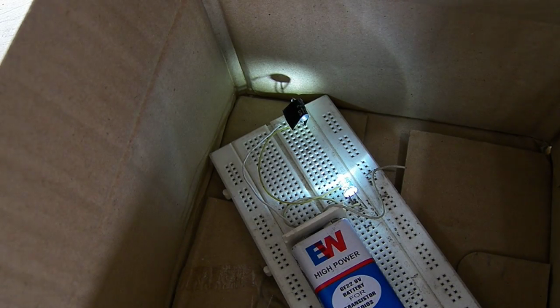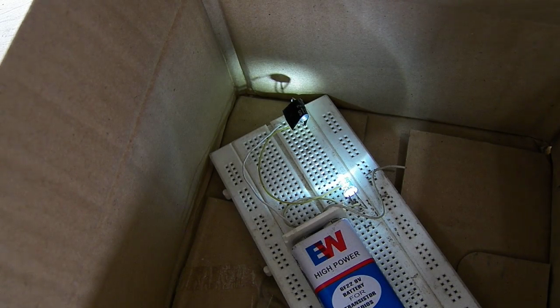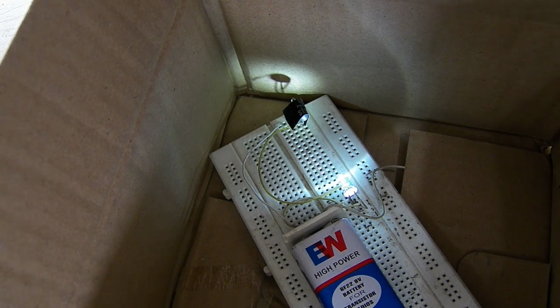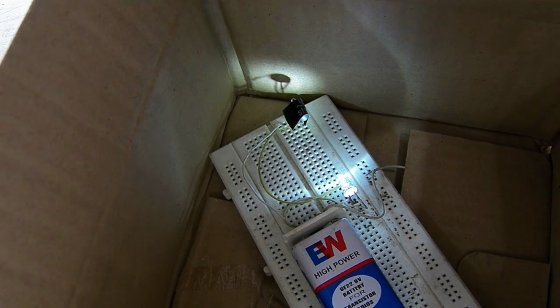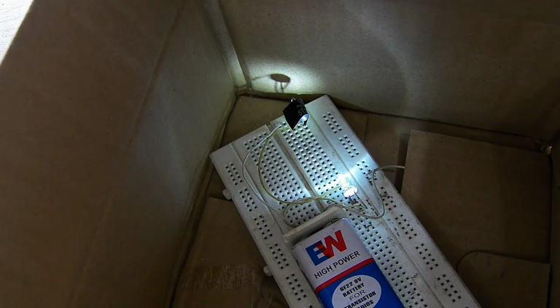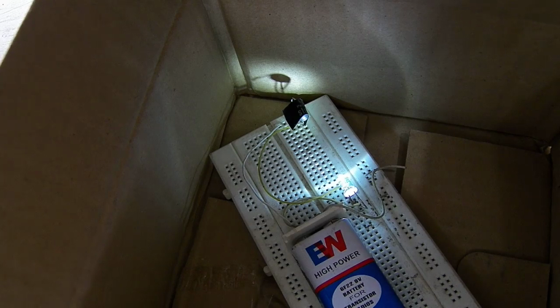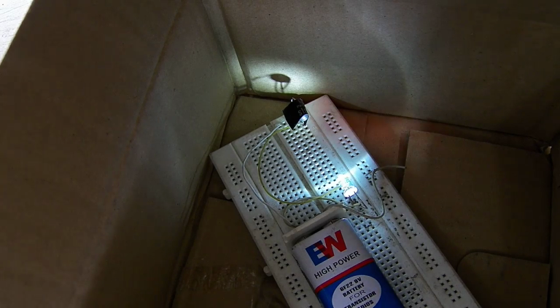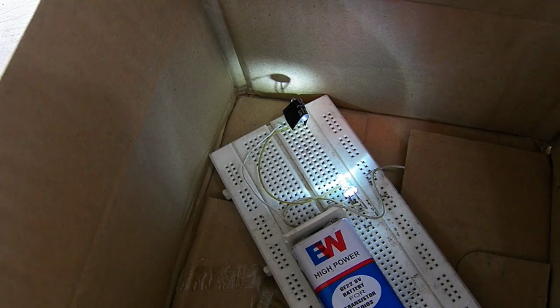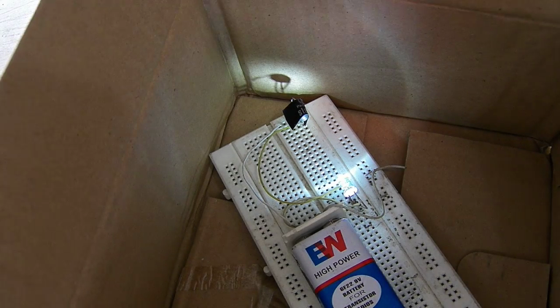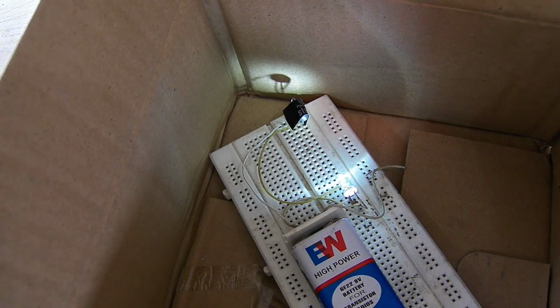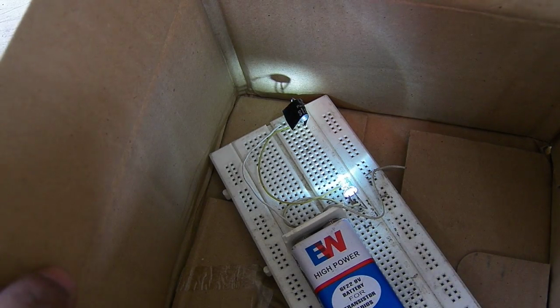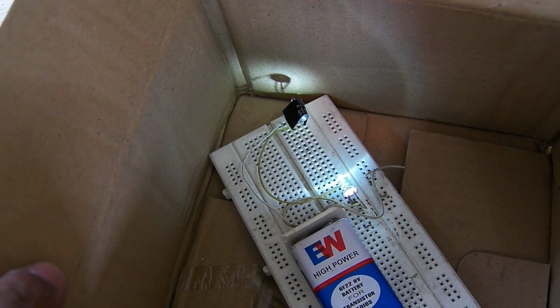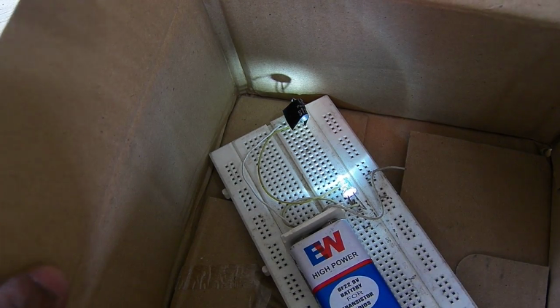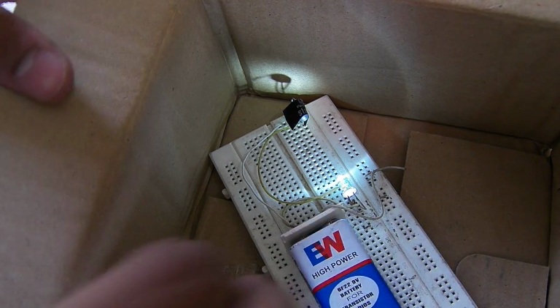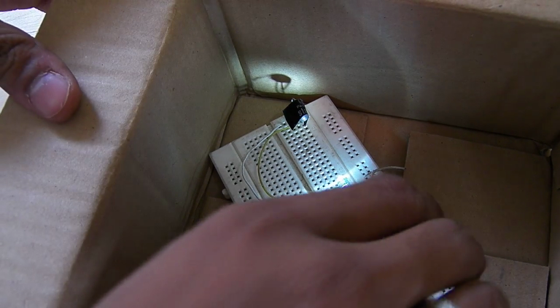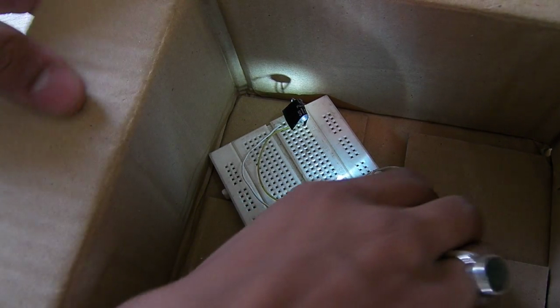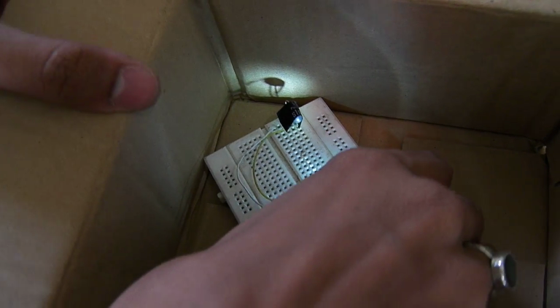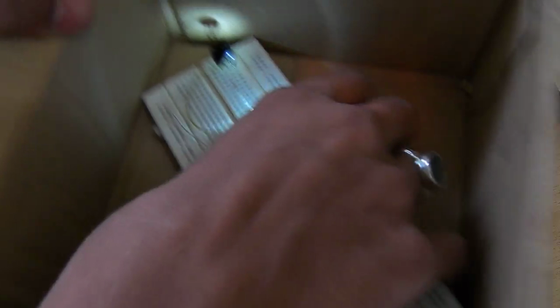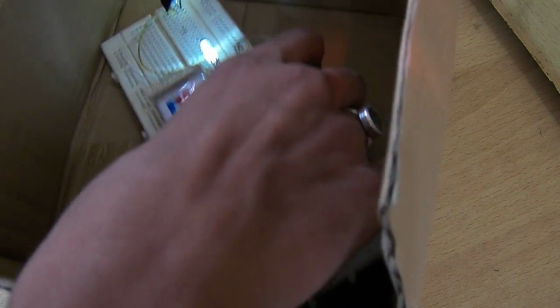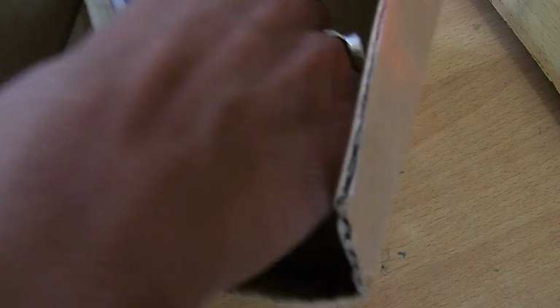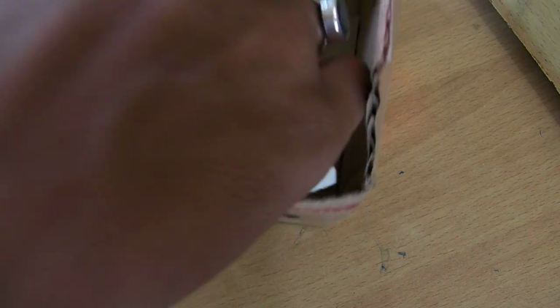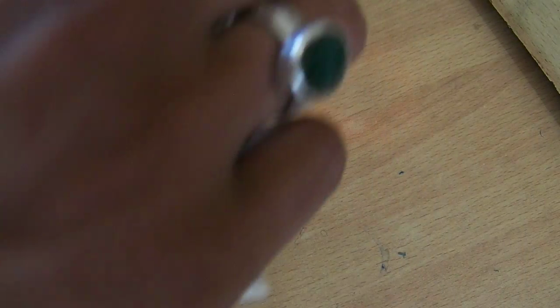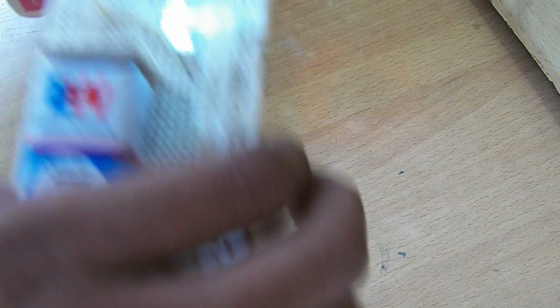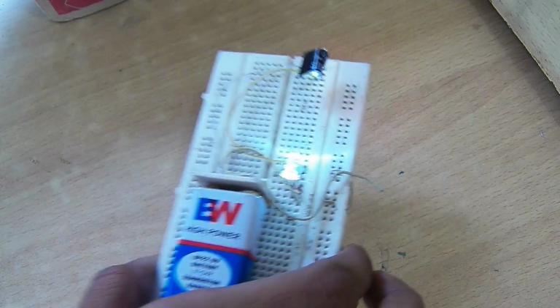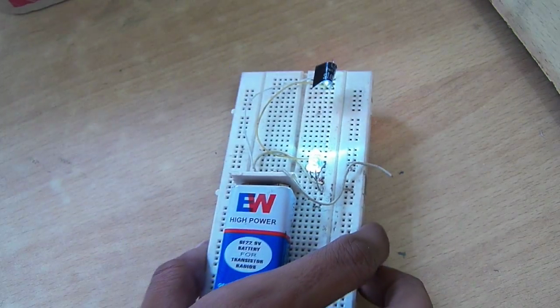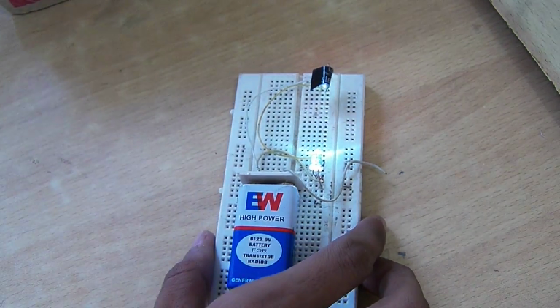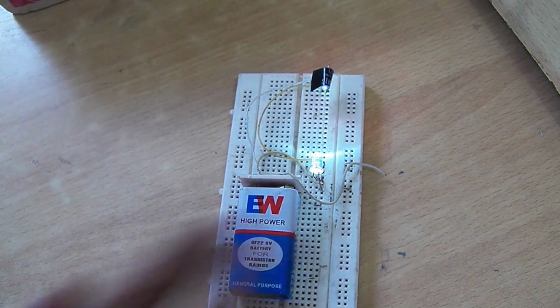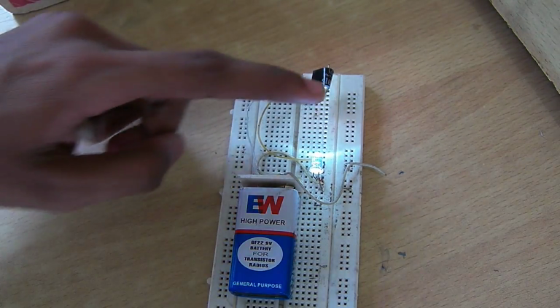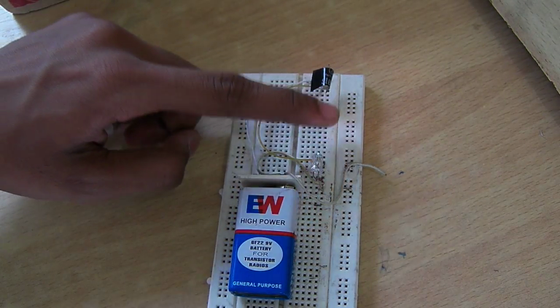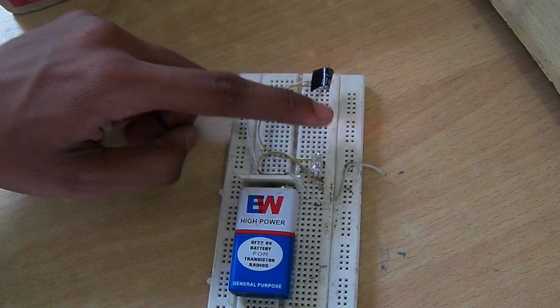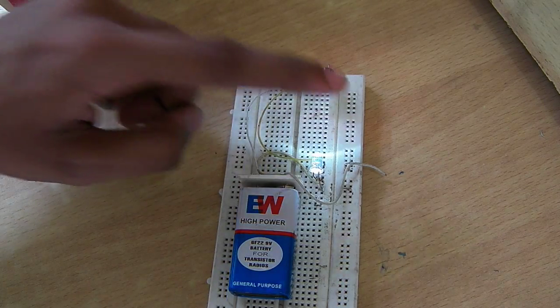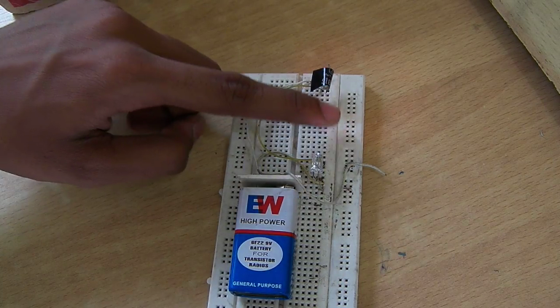You have noticed one thing — now this circuit is inside the box. So when I put the box out, this circuit will not work.